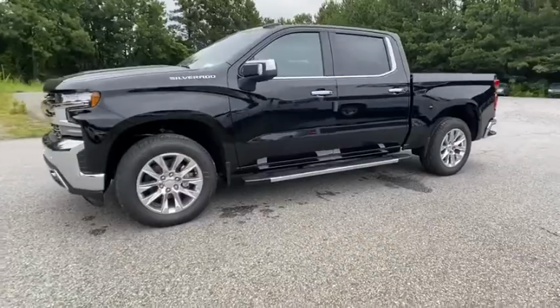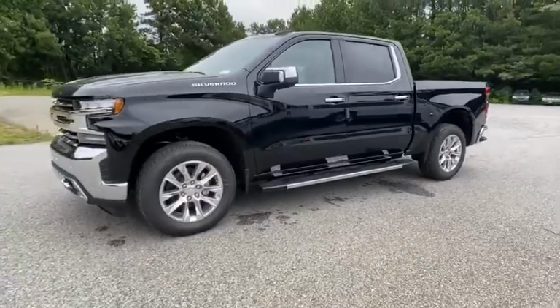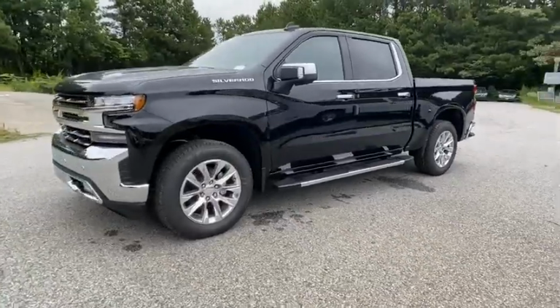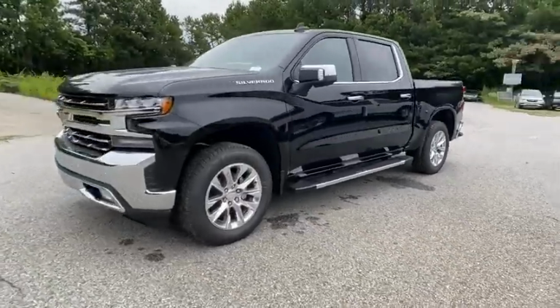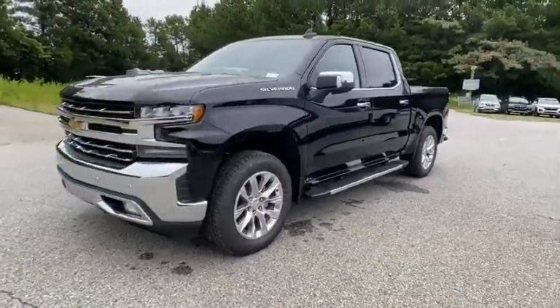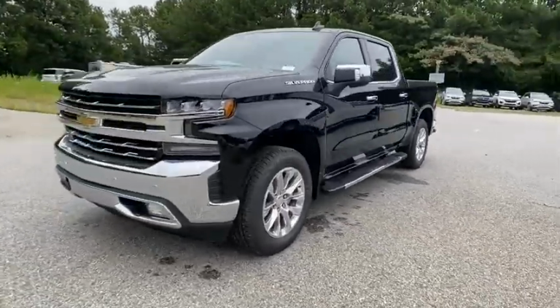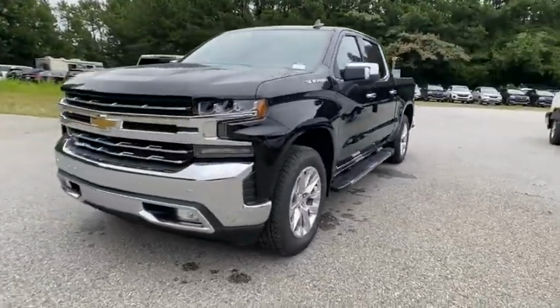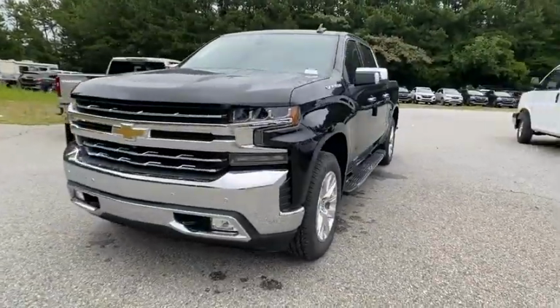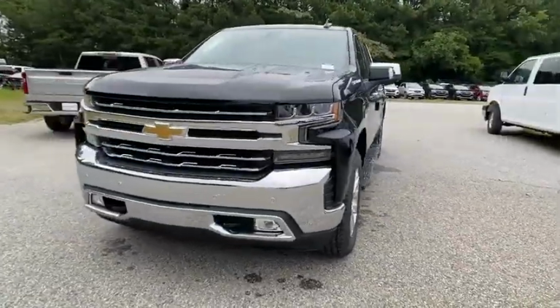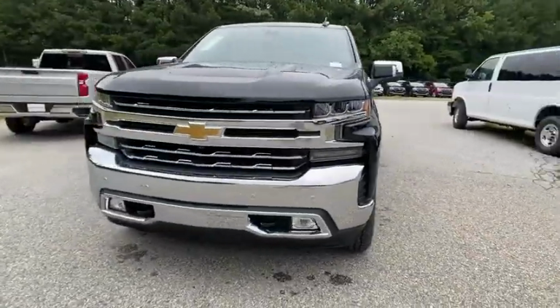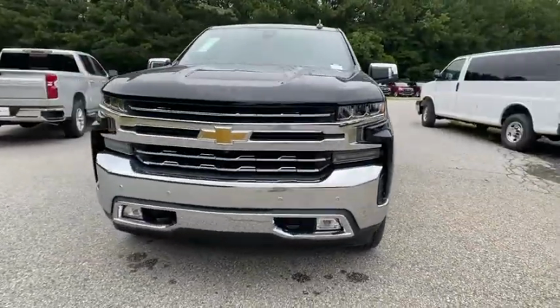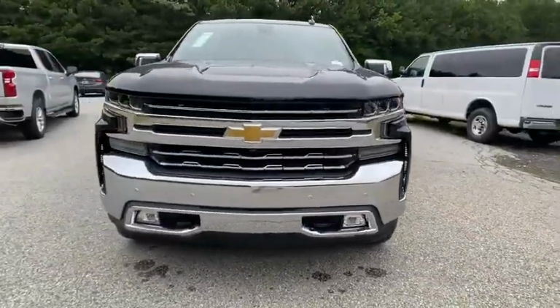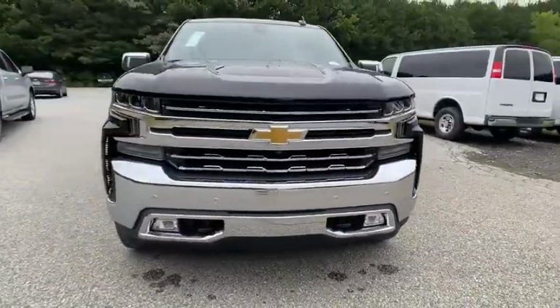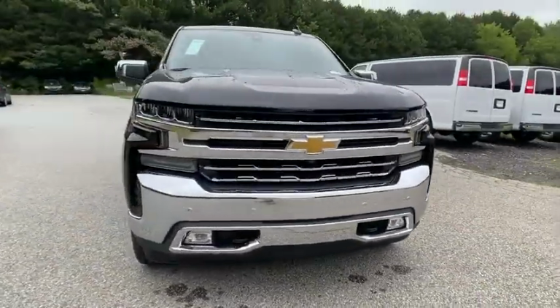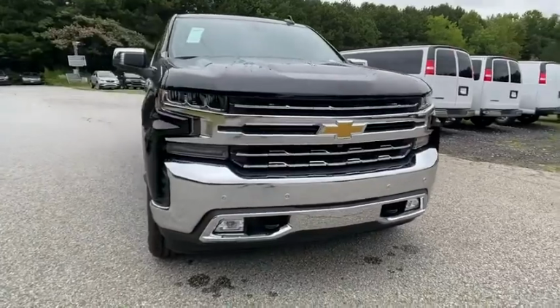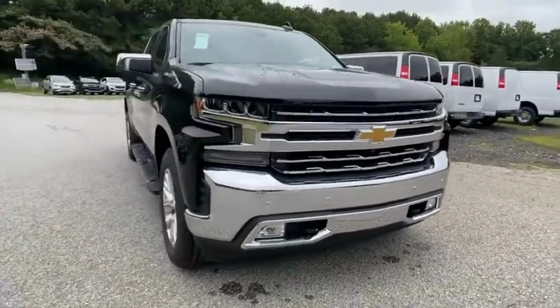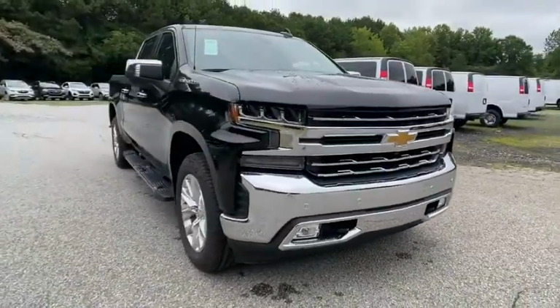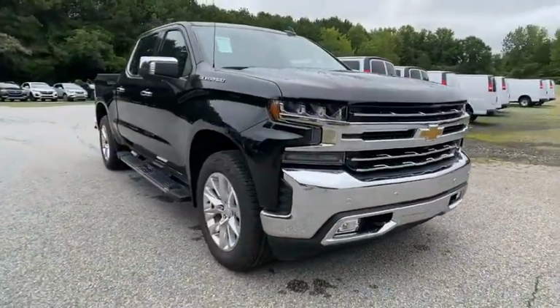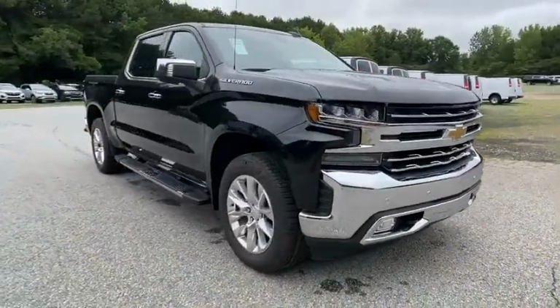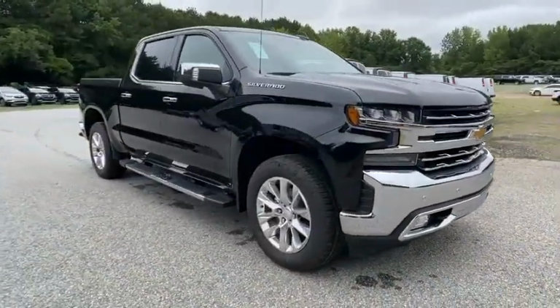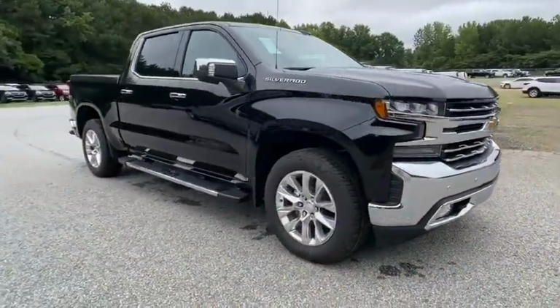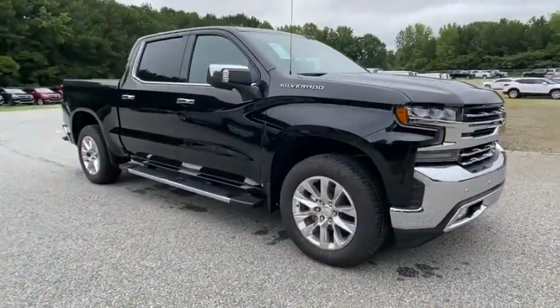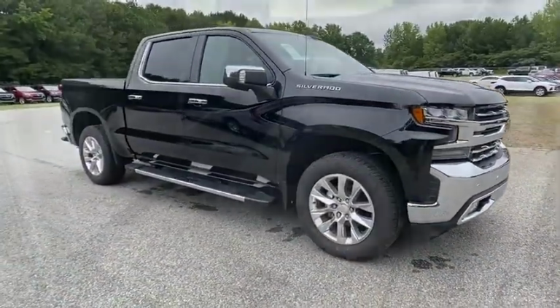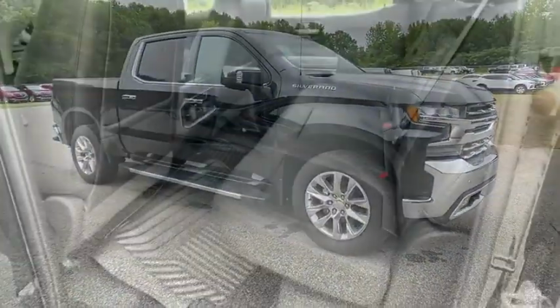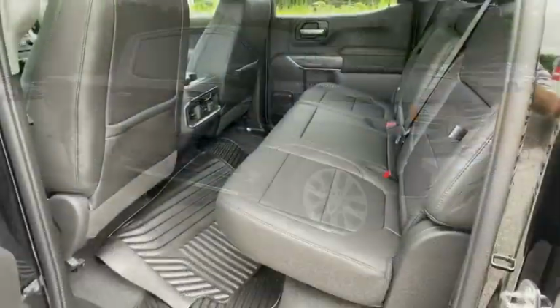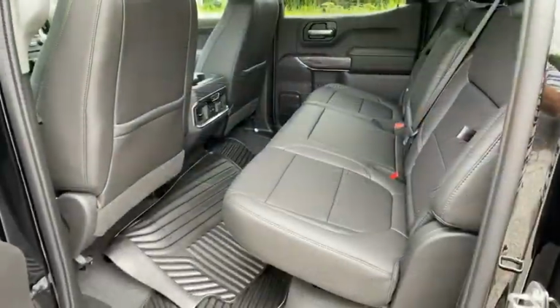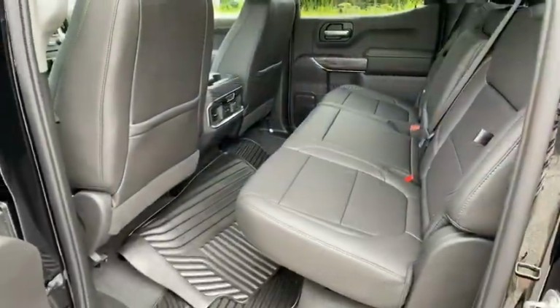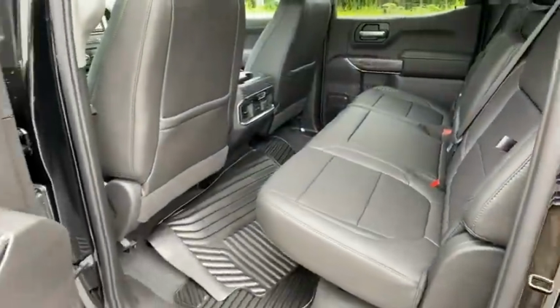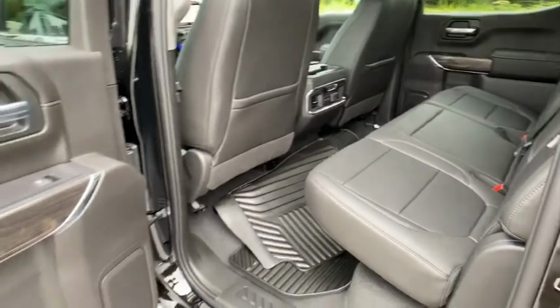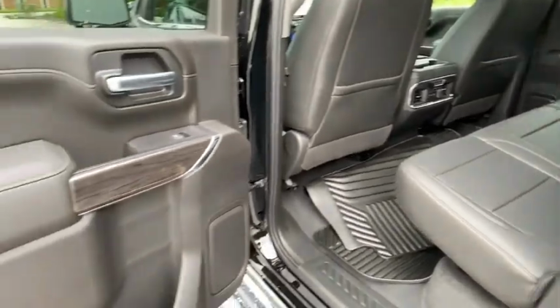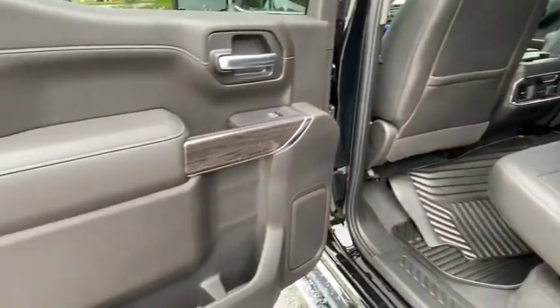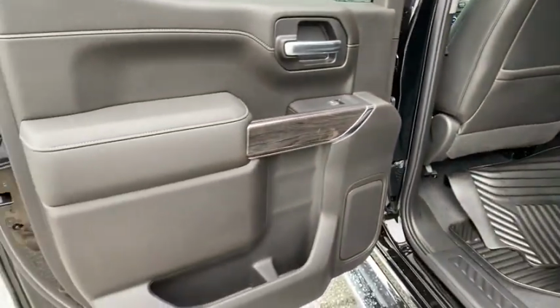Tow hitch, power passenger seat, anti-lock braking system, leather-wrapped steering wheel, Bluetooth, power steering, floor mats, four-wheel disc brakes, aluminum wheels, AM-FM stereo radio.